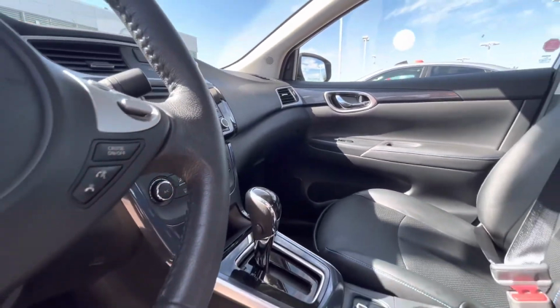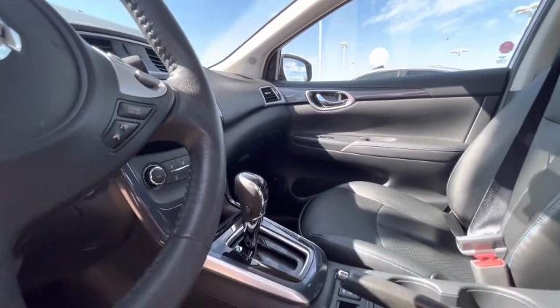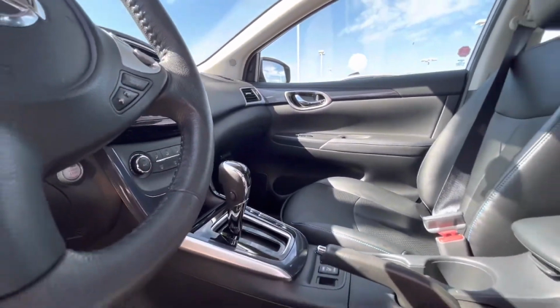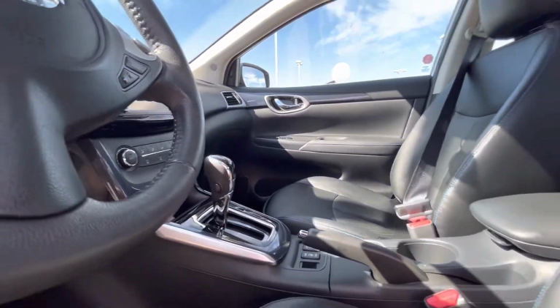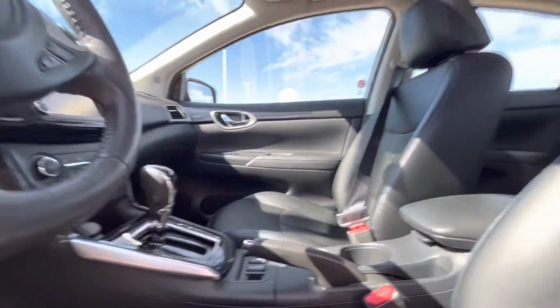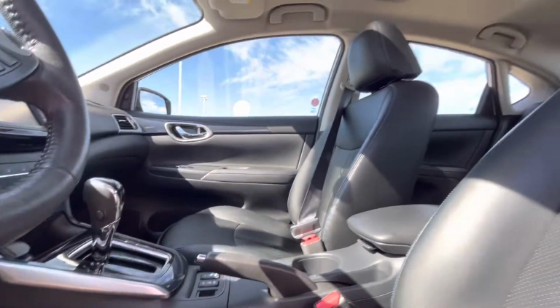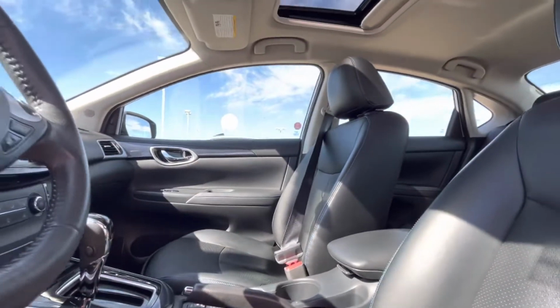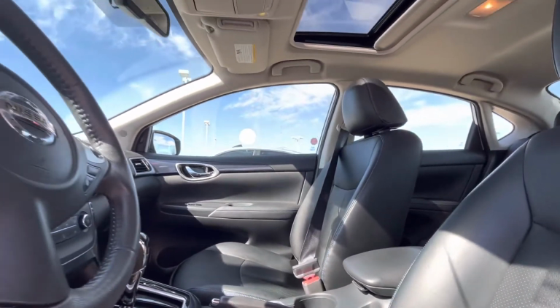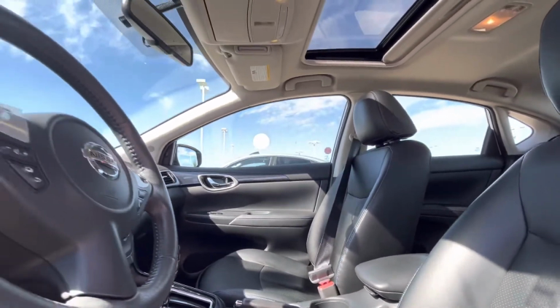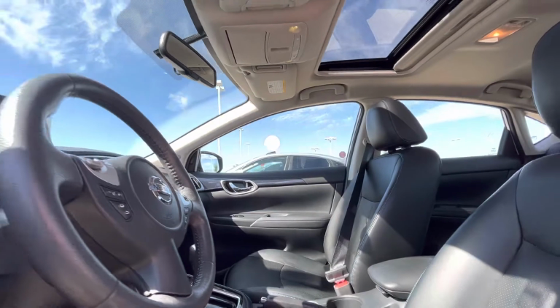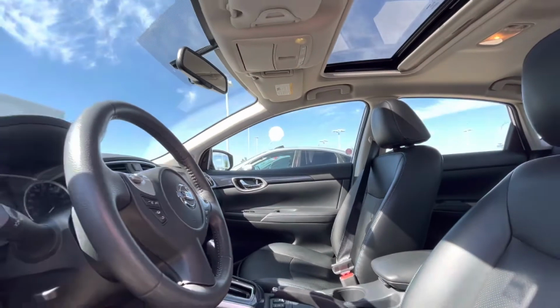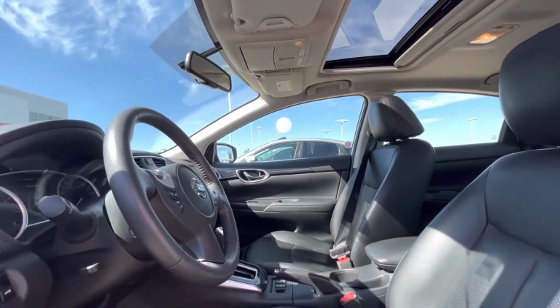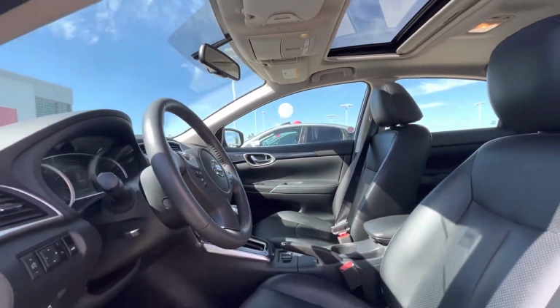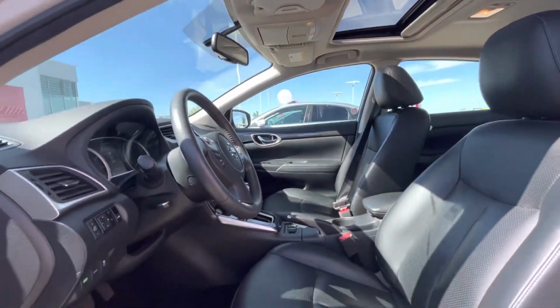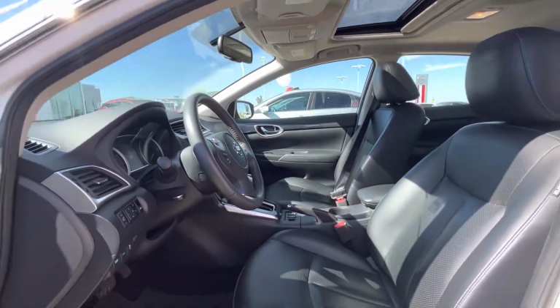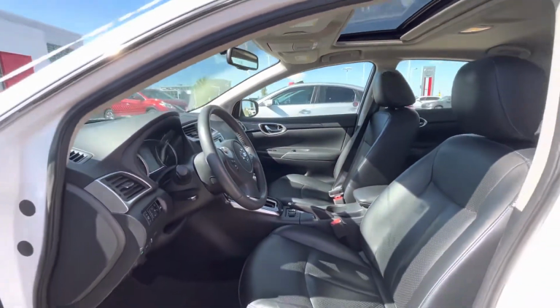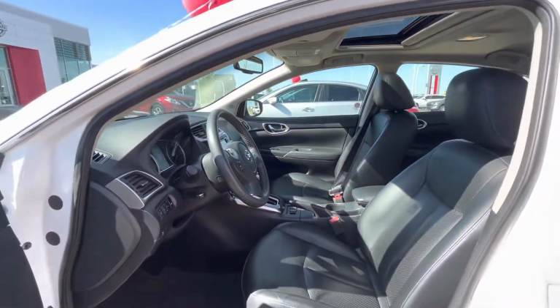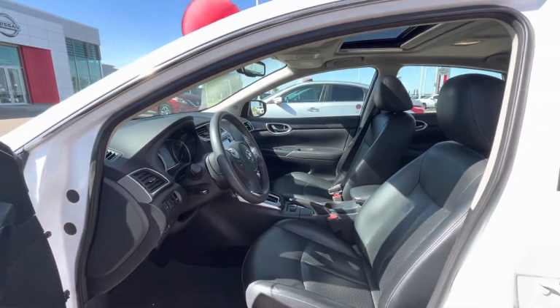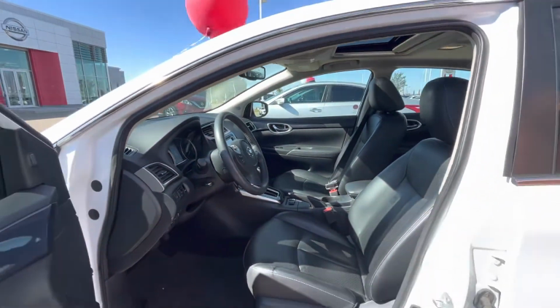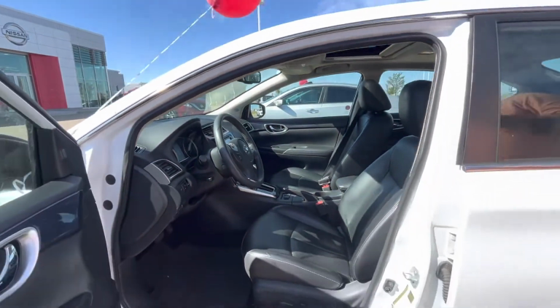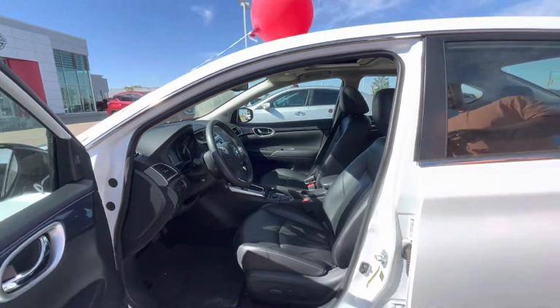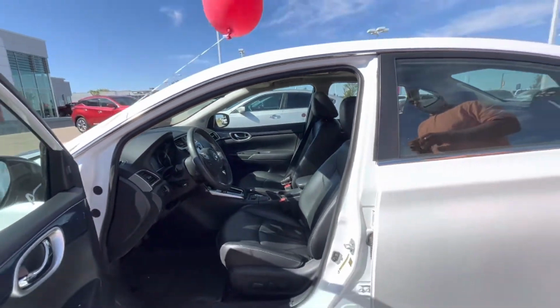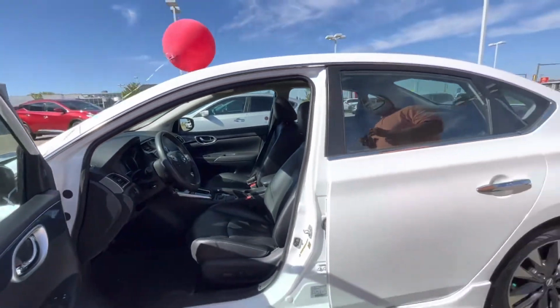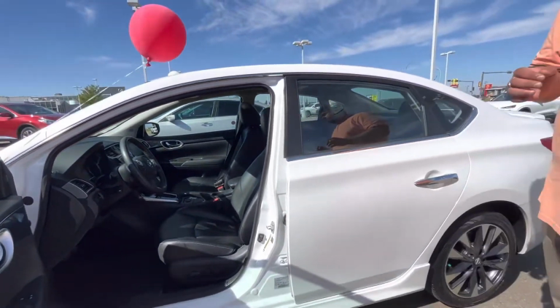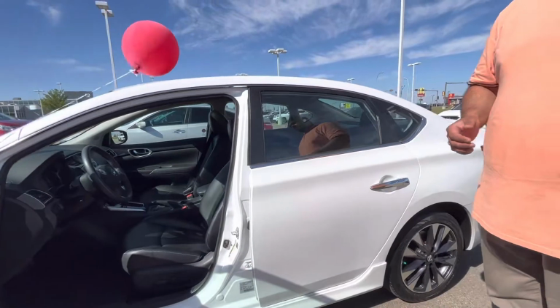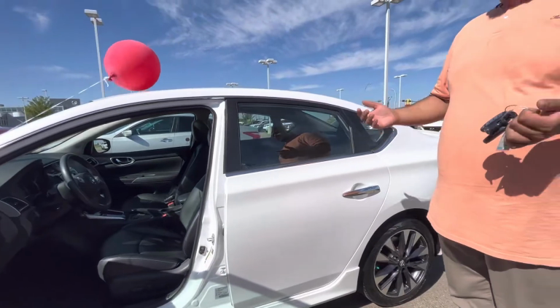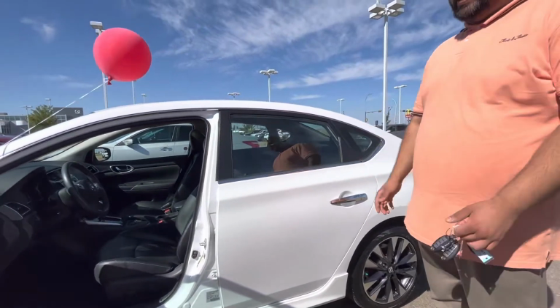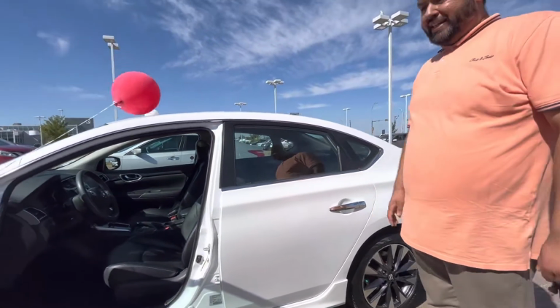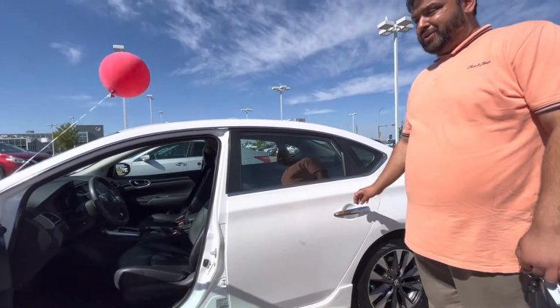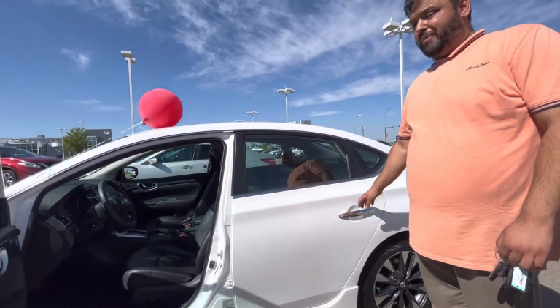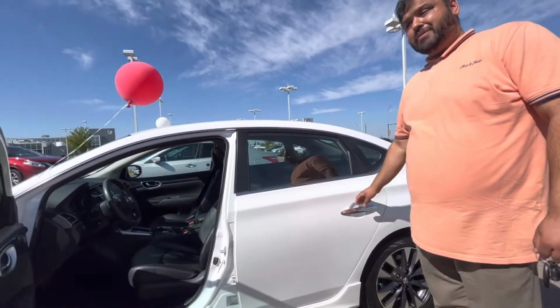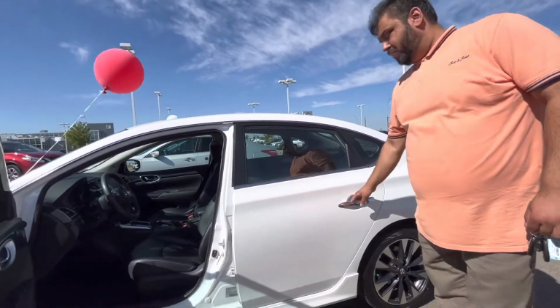Sunroof up top, all the fun gadgets that one would want — Bluetooth, heated seats as well. The mileage on this one is super-duper low, sitting at only 30,000 kilometers.